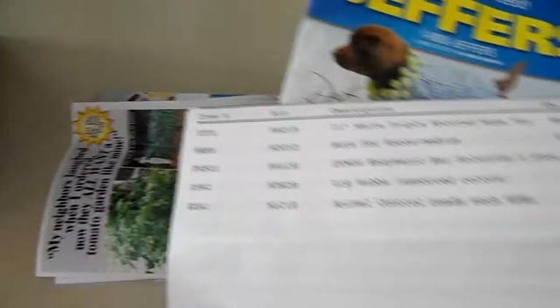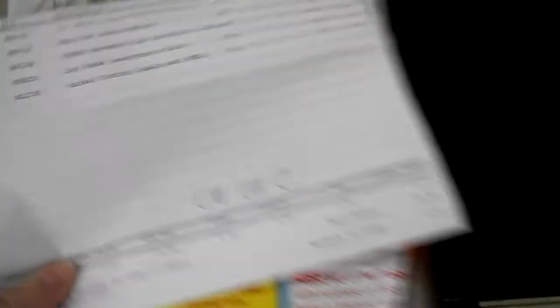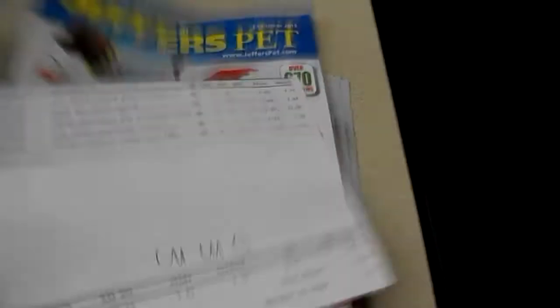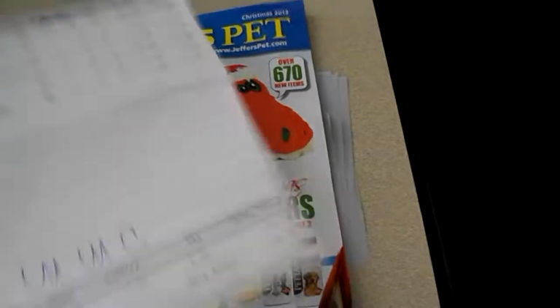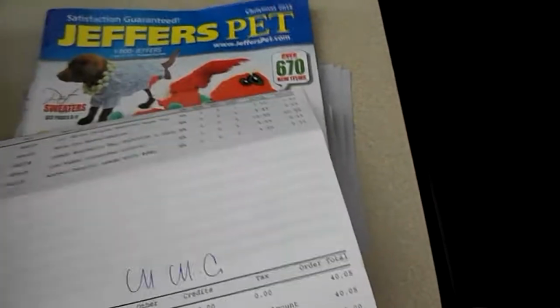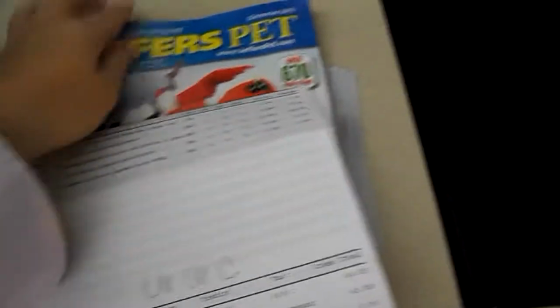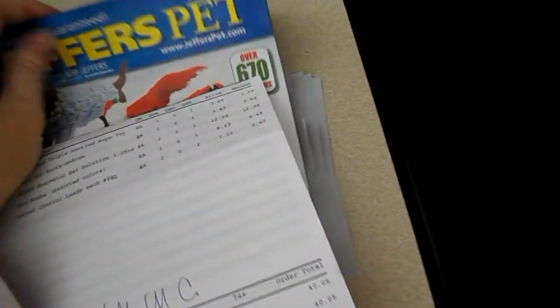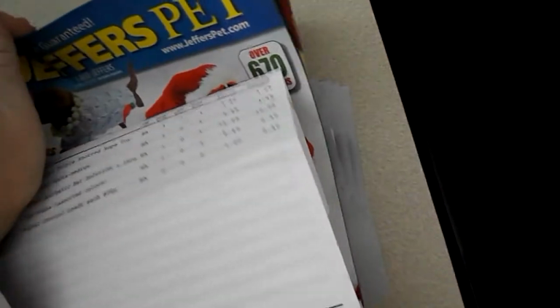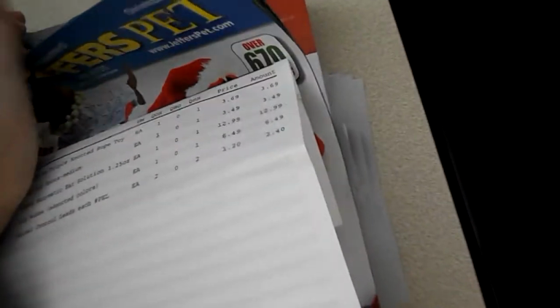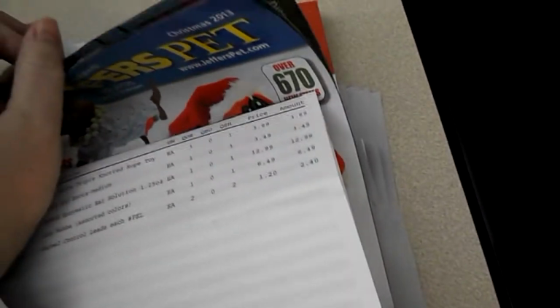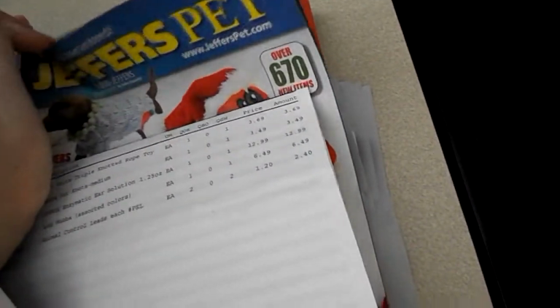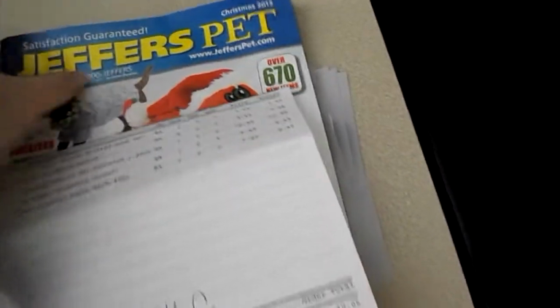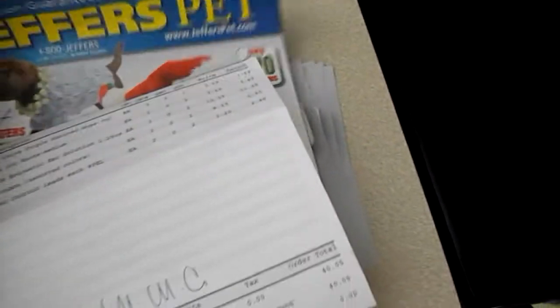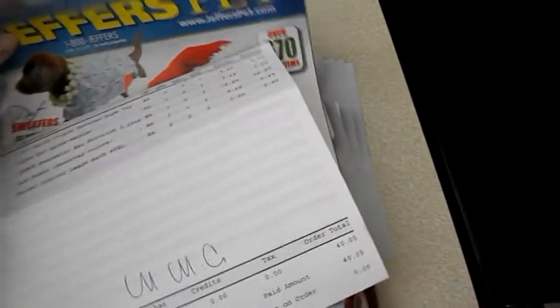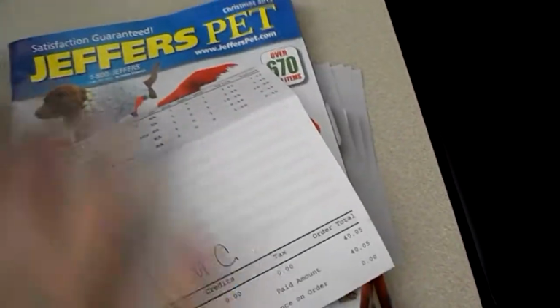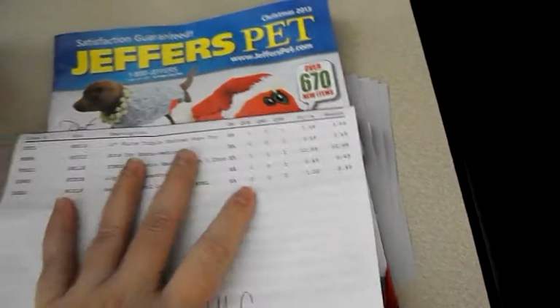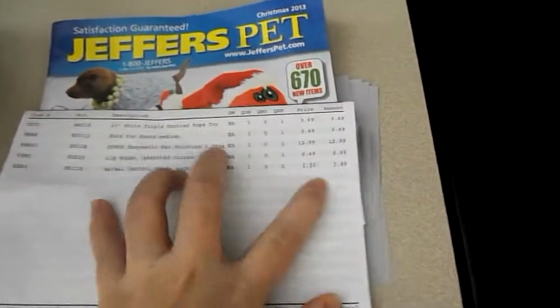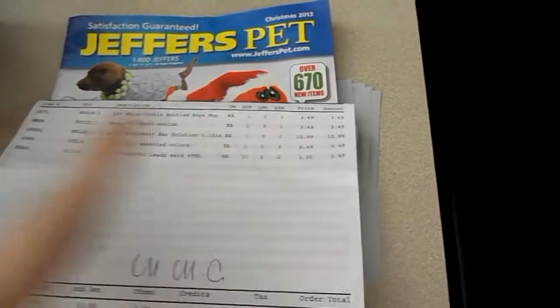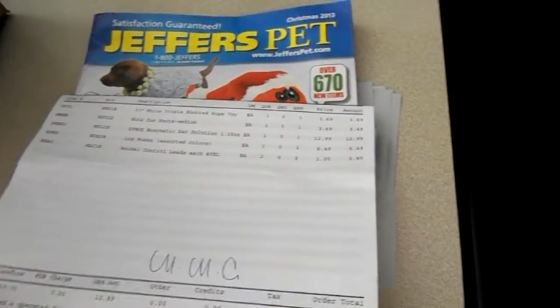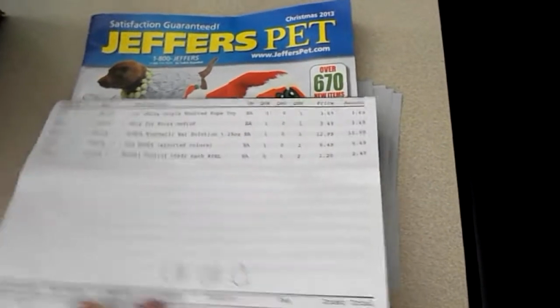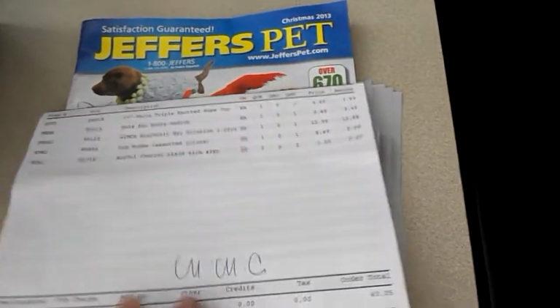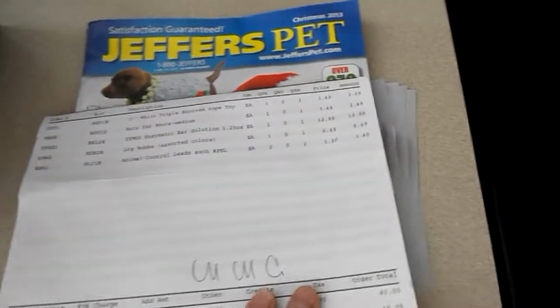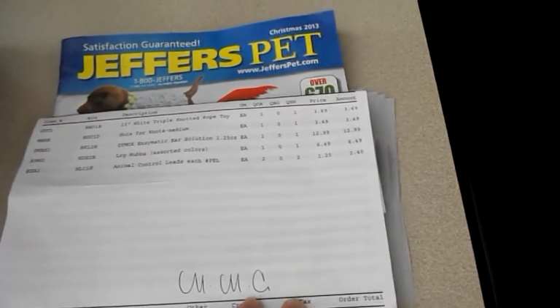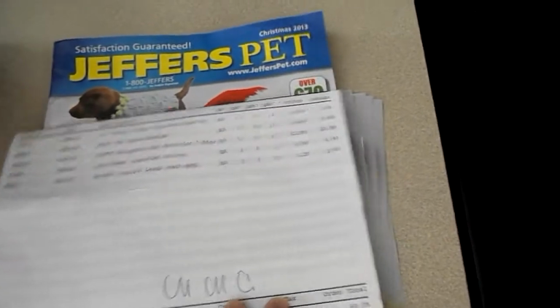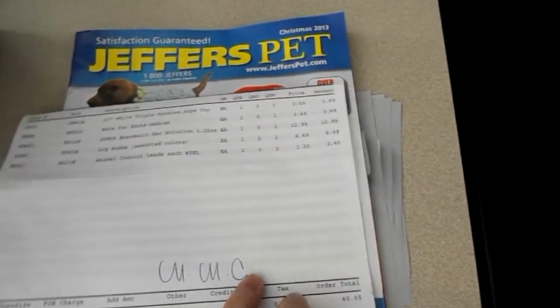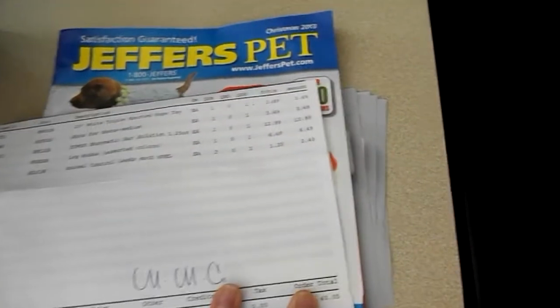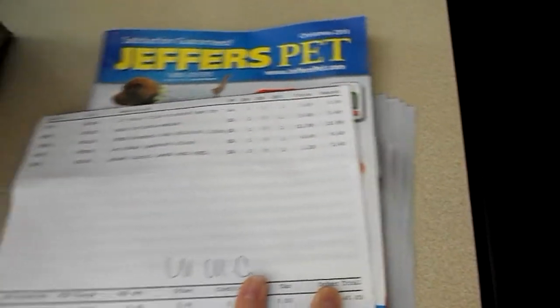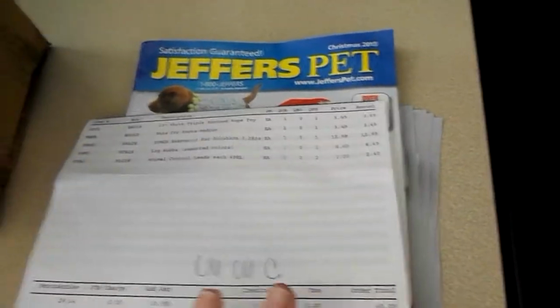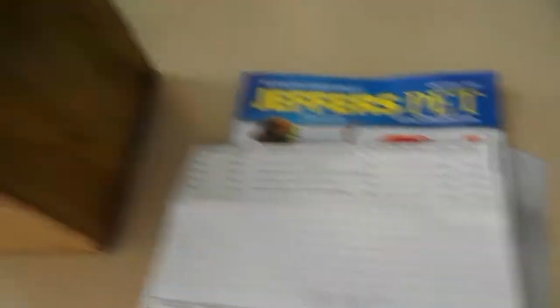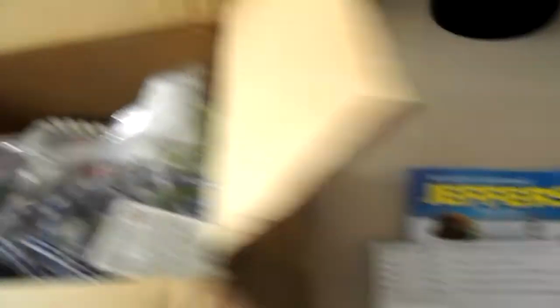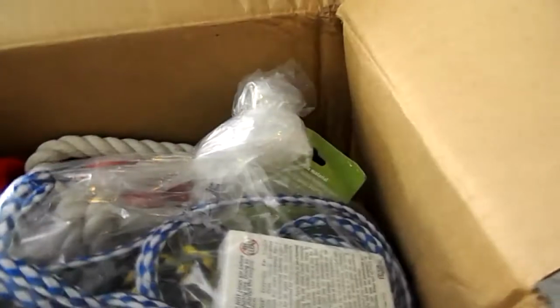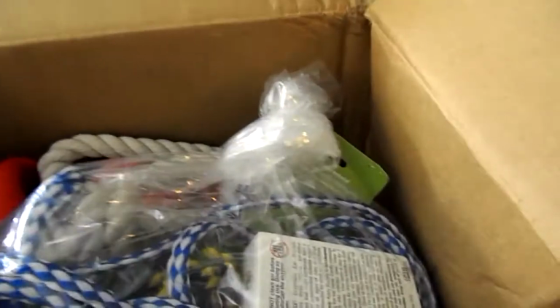It just came with some flyers and their little Christmas 2013 edition. They do have a big thick catalog that they normally will send you throughout the year. But yeah, this is what I got.